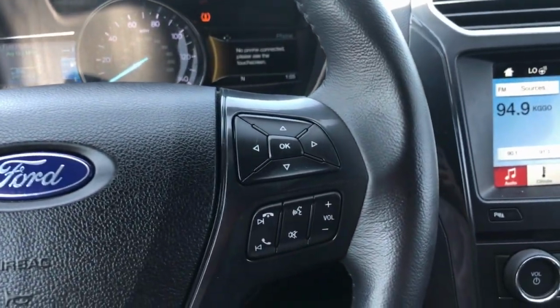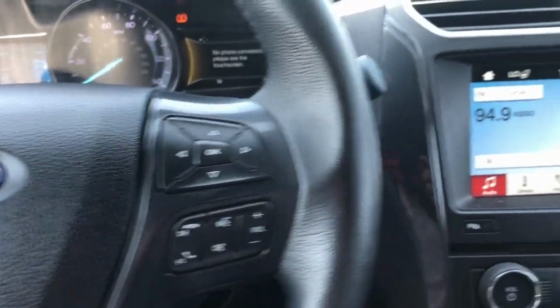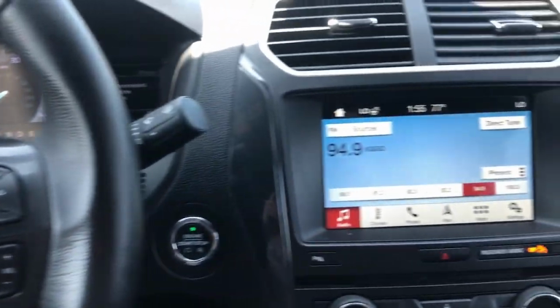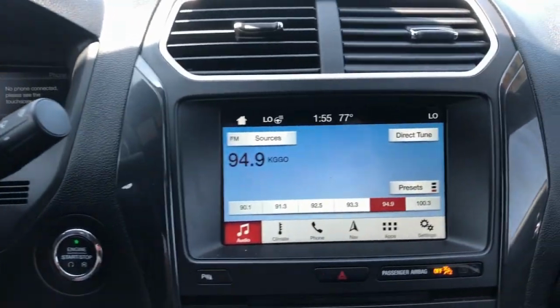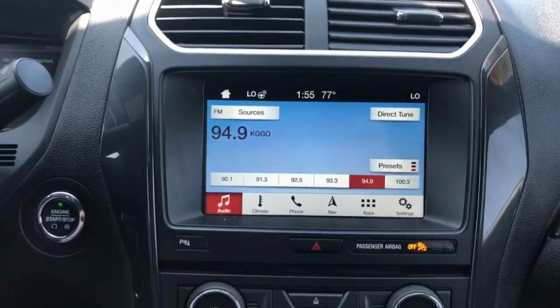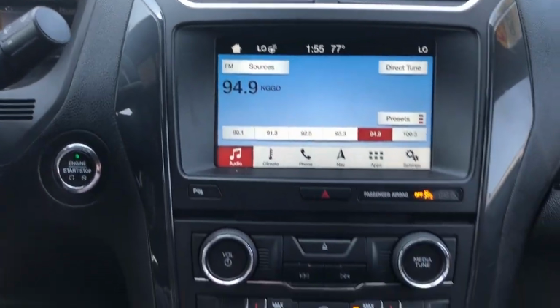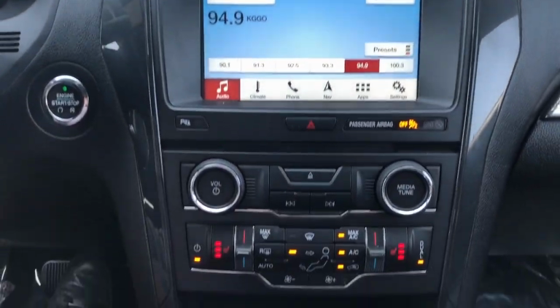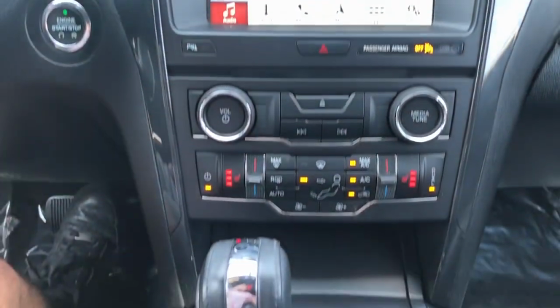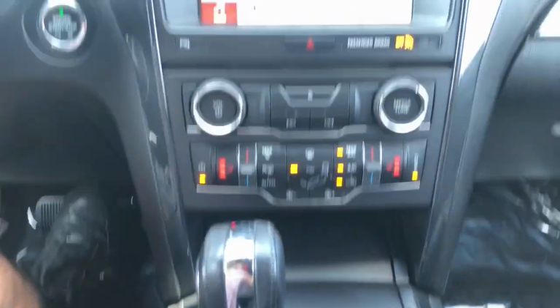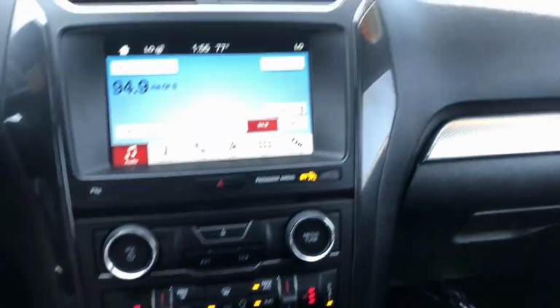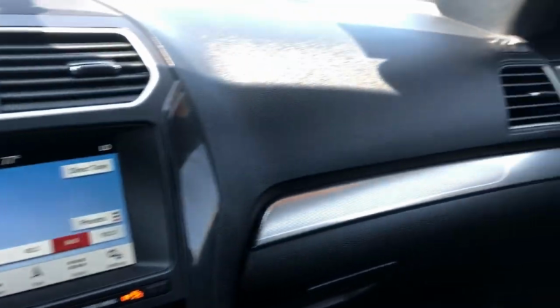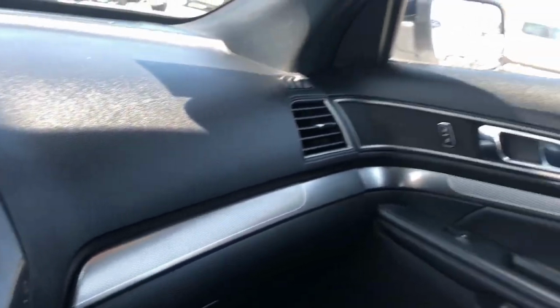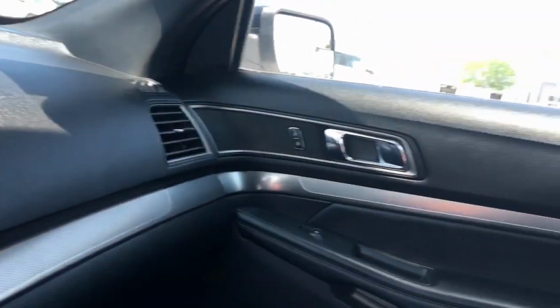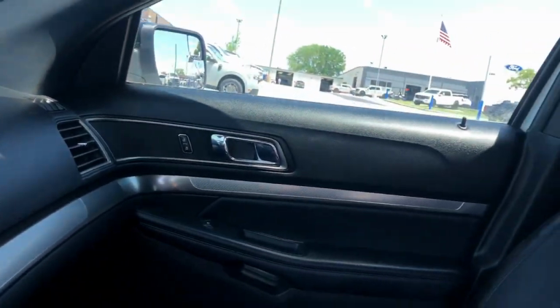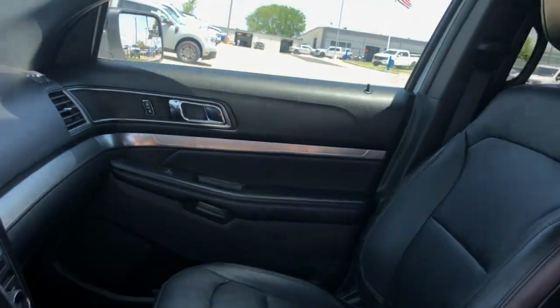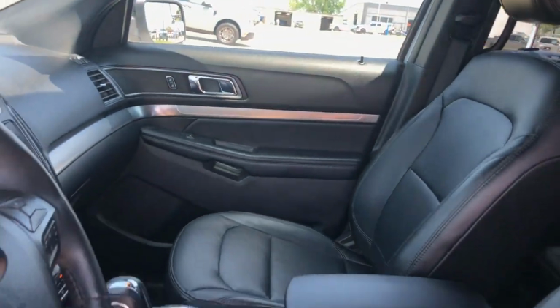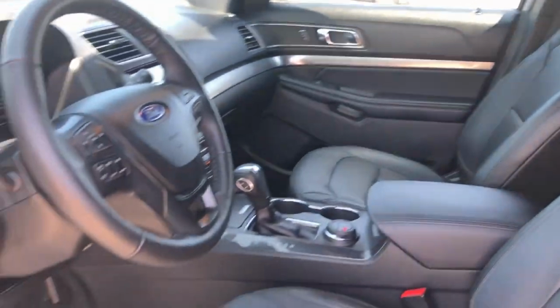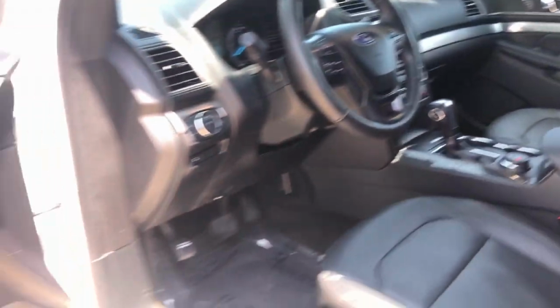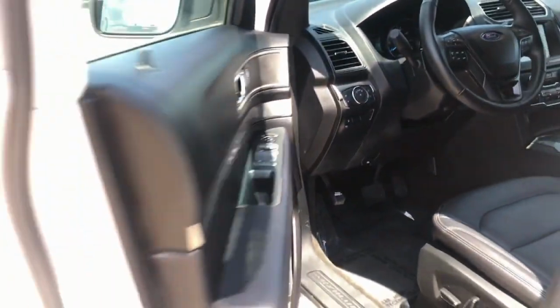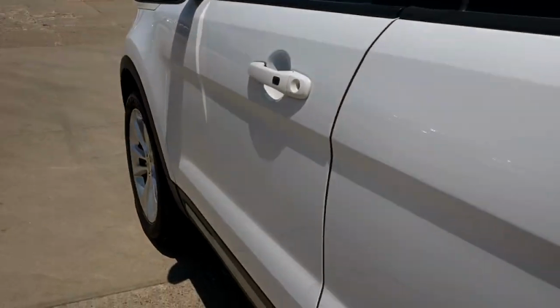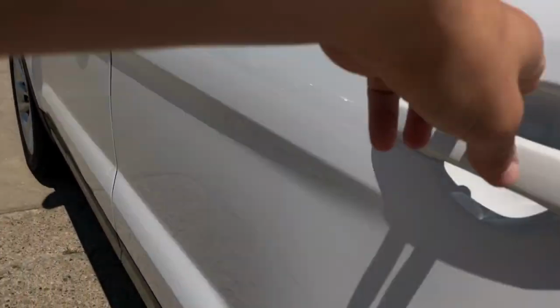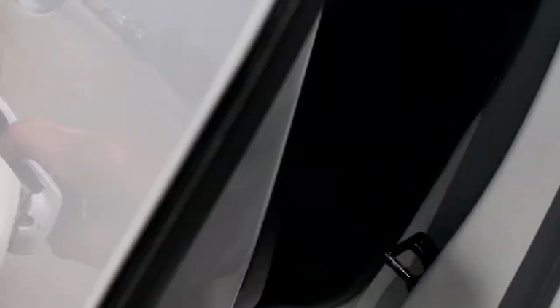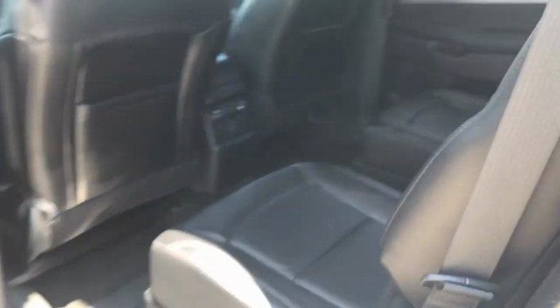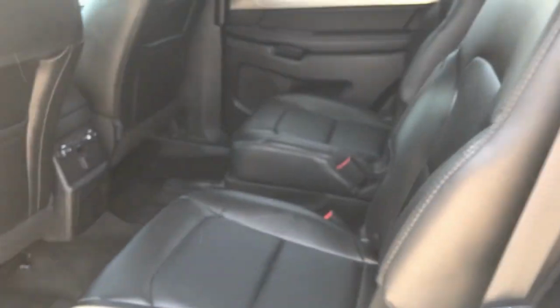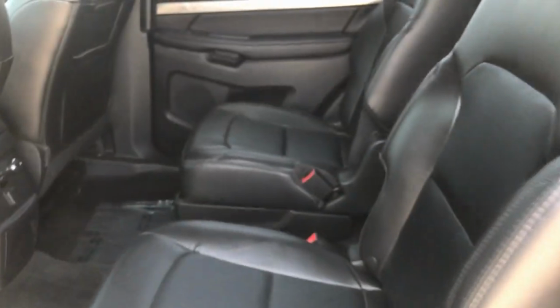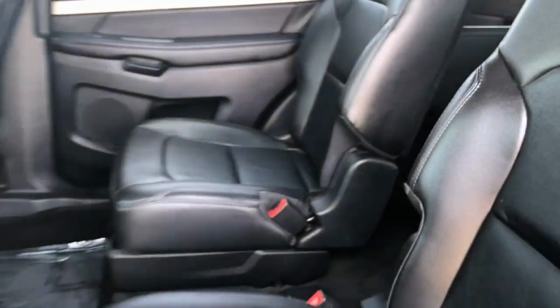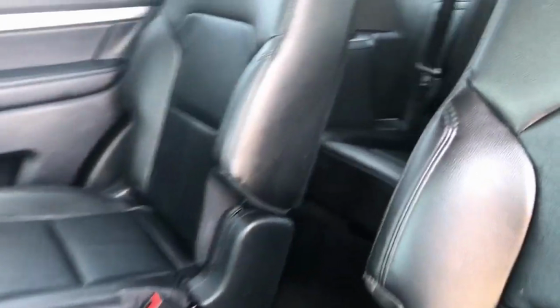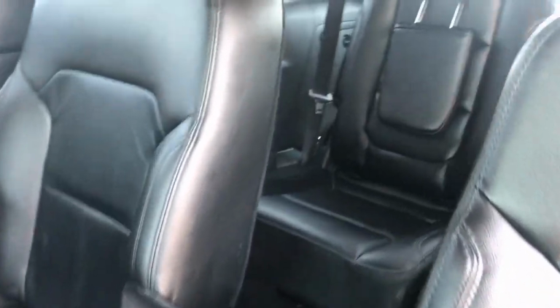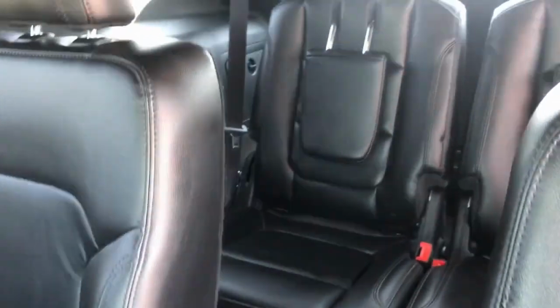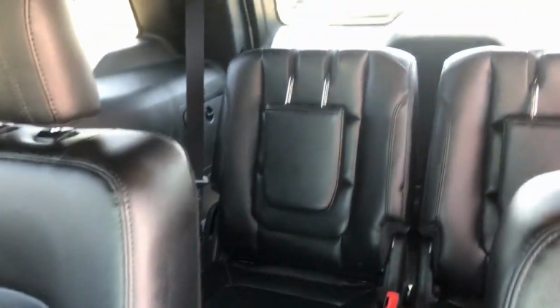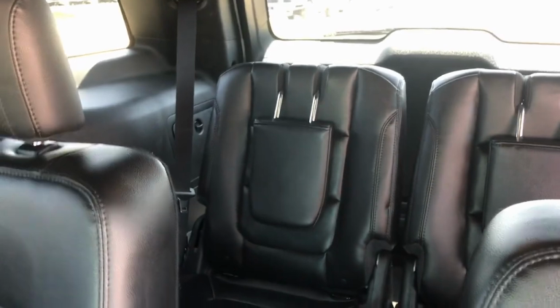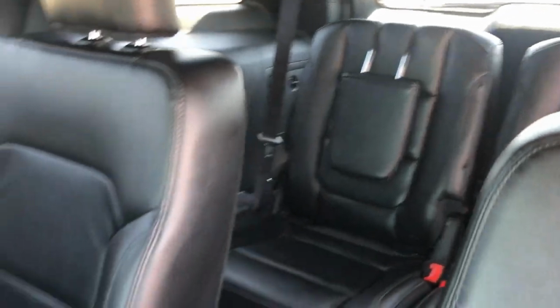These are just some of the great options this vehicle comes with: heated steering wheel, moonroof, keyless entry, navigation system, power passenger seat, power liftgate, satellite radio, heated mirrors, aluminum wheels, and alarm.